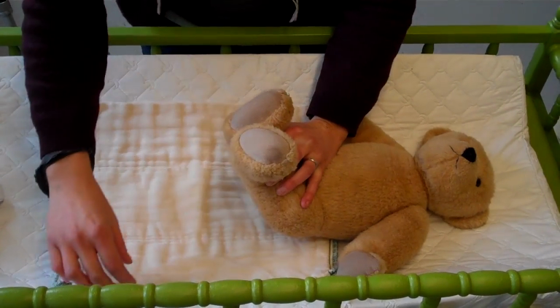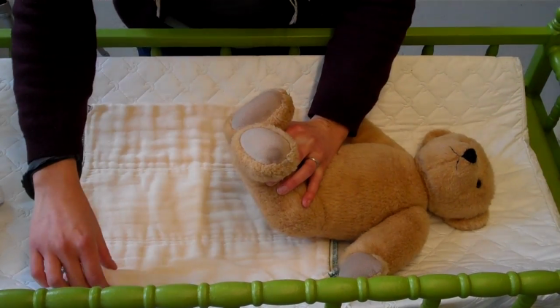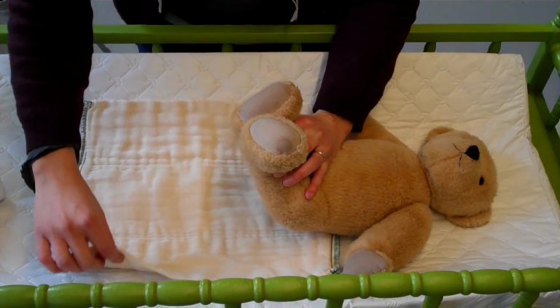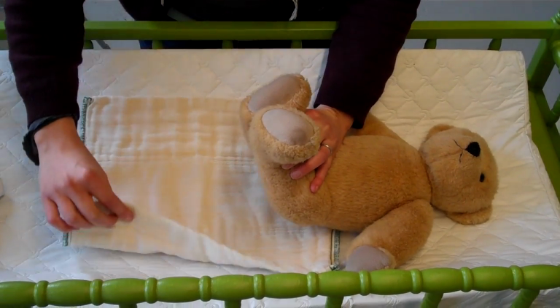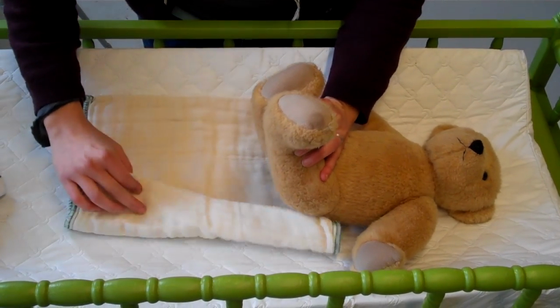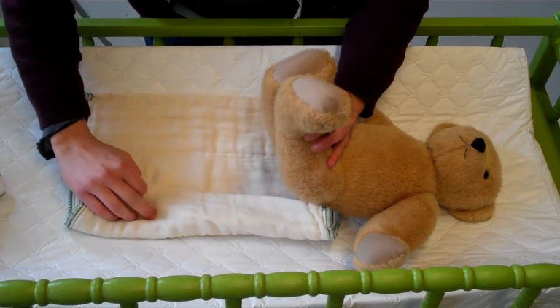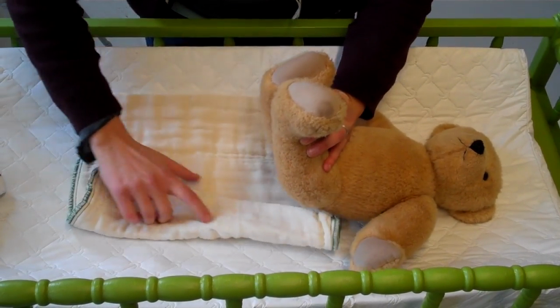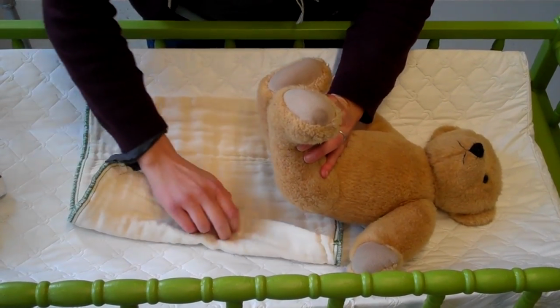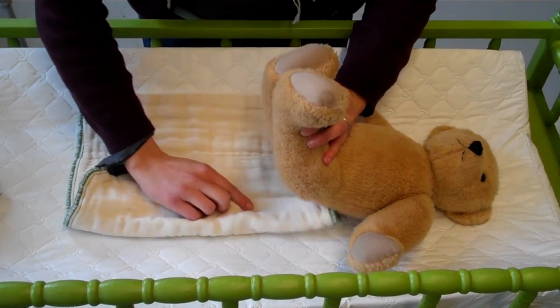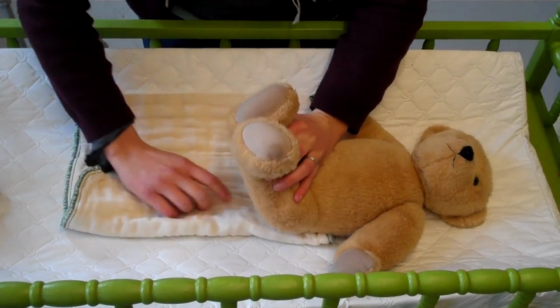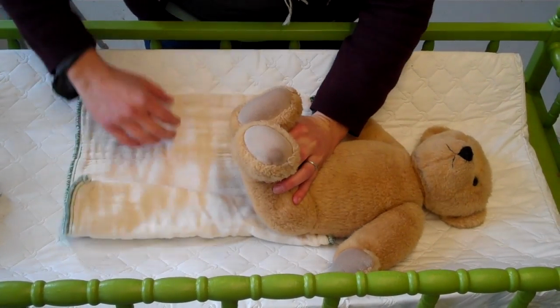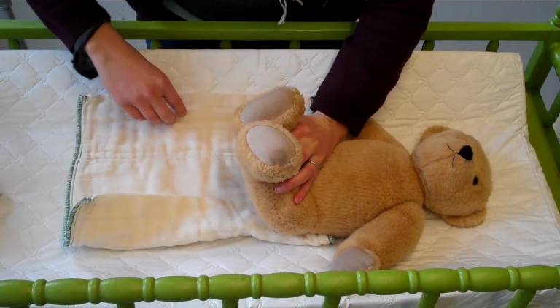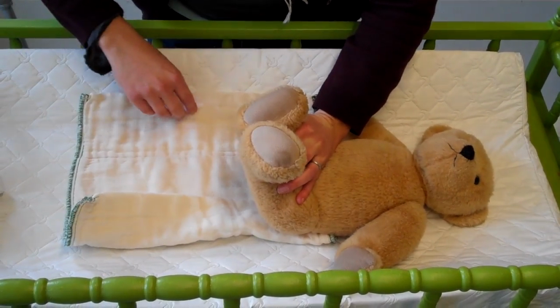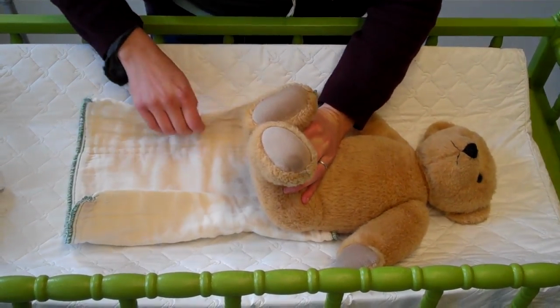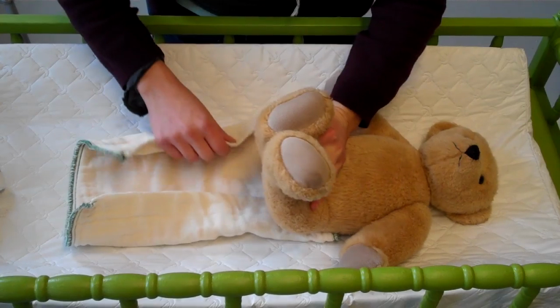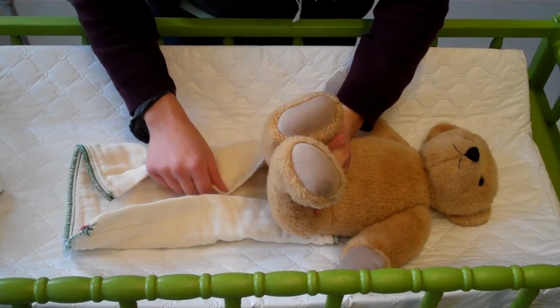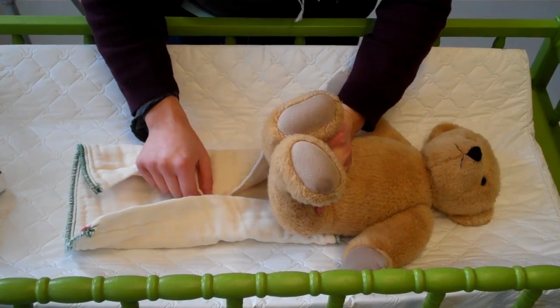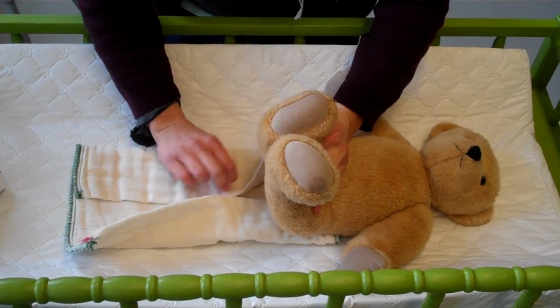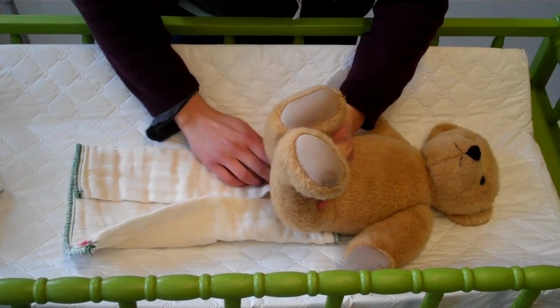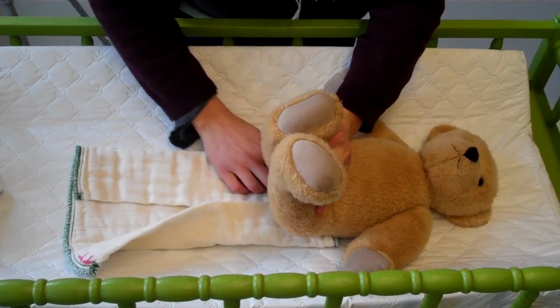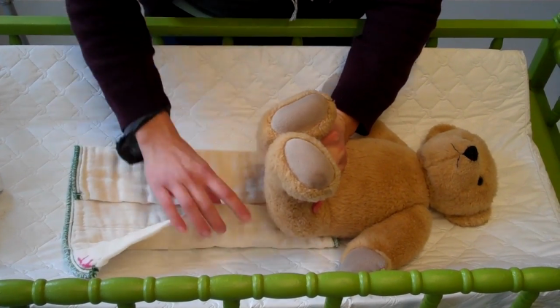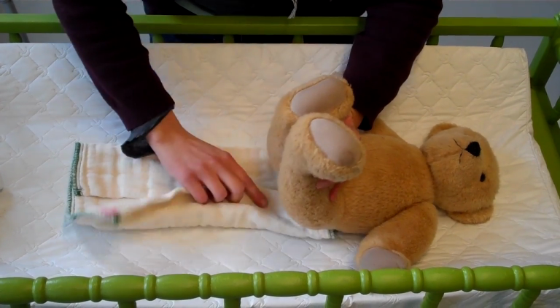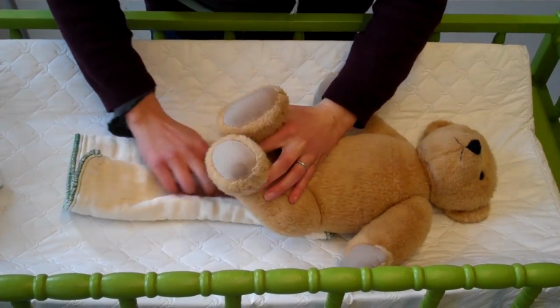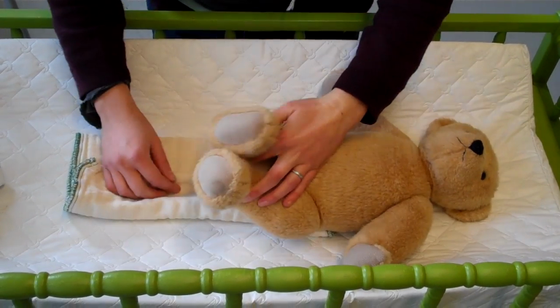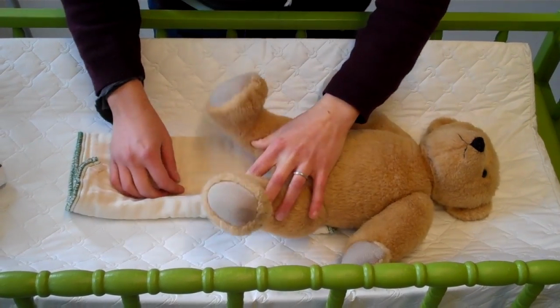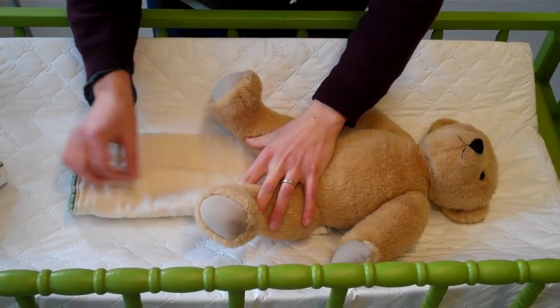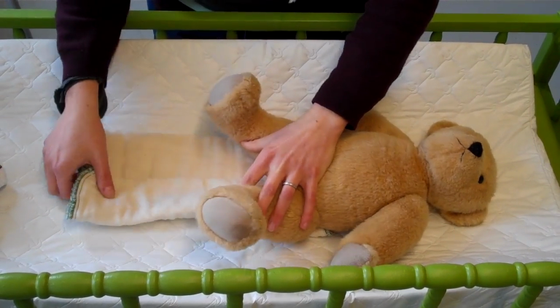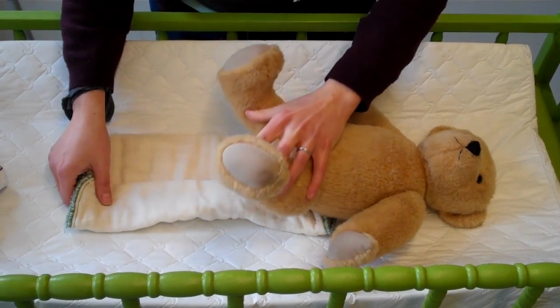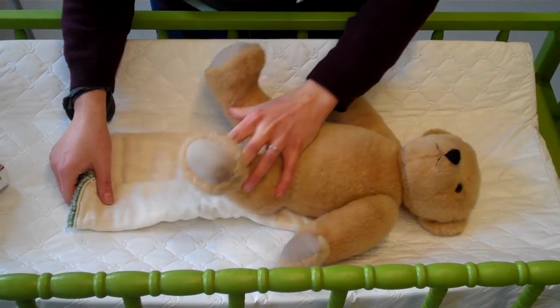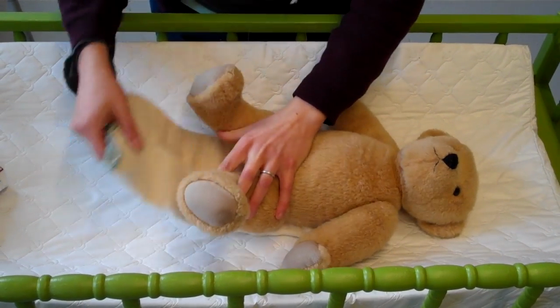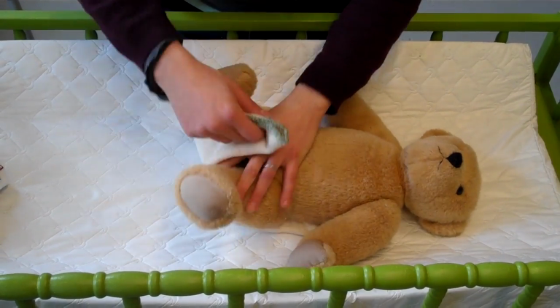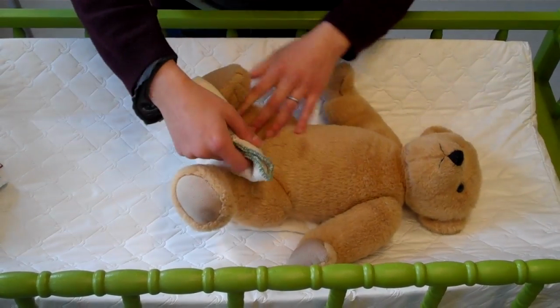You're going to fold one corner in, one edge in, the other edge in, then bring the front panel up.